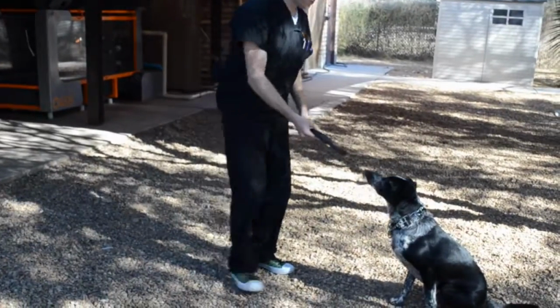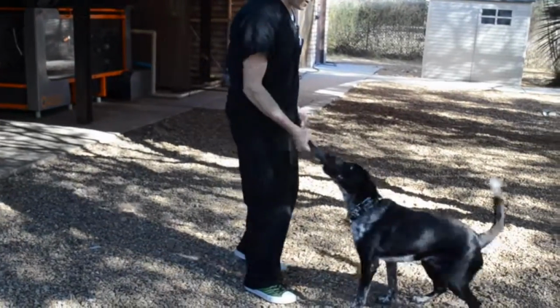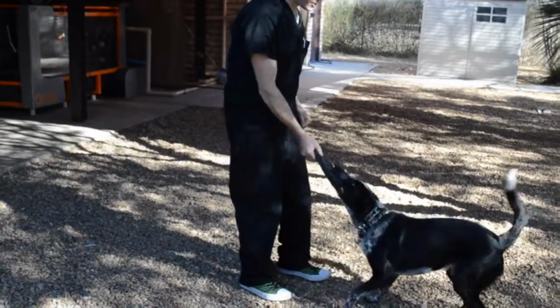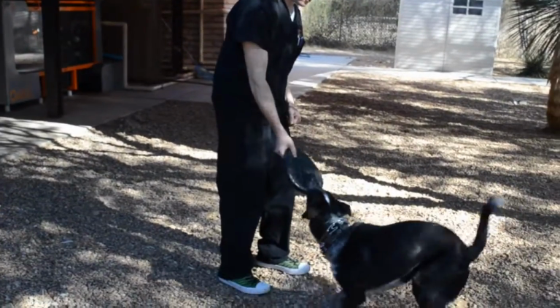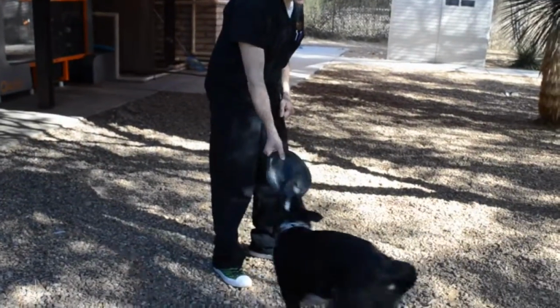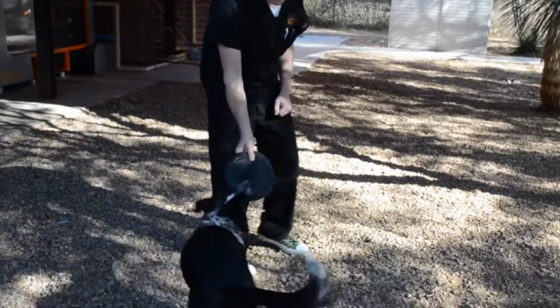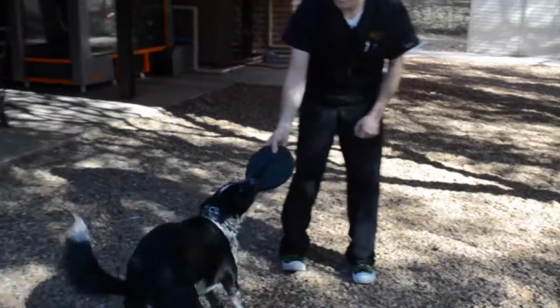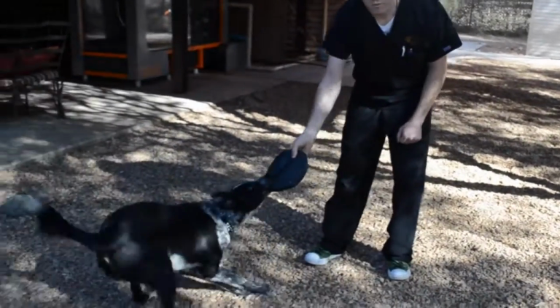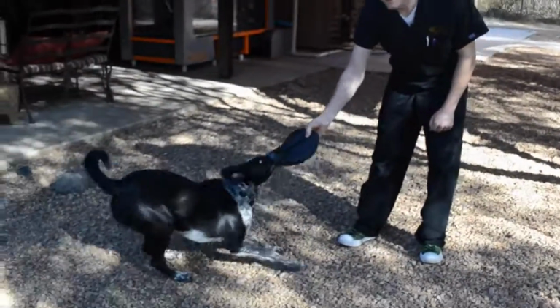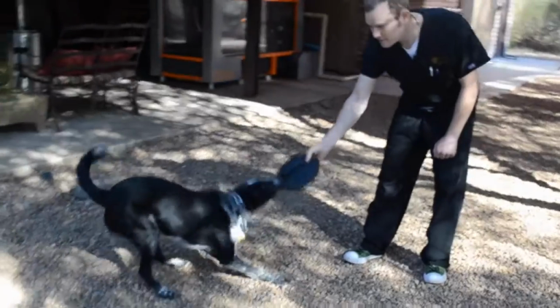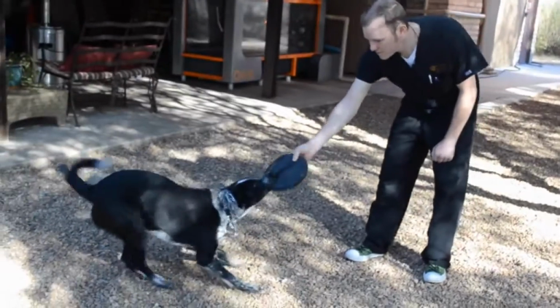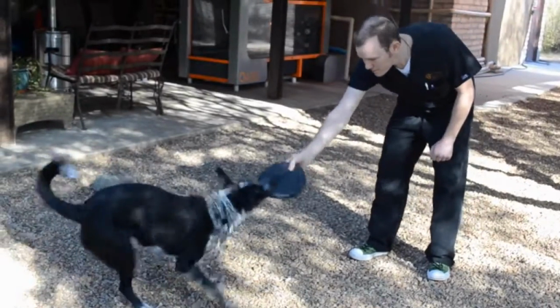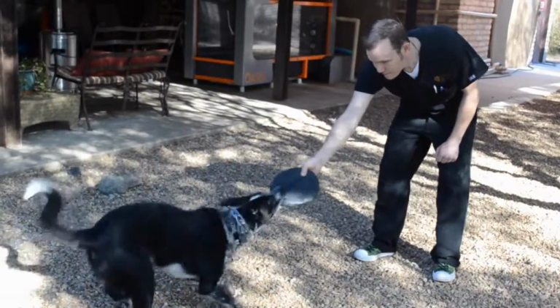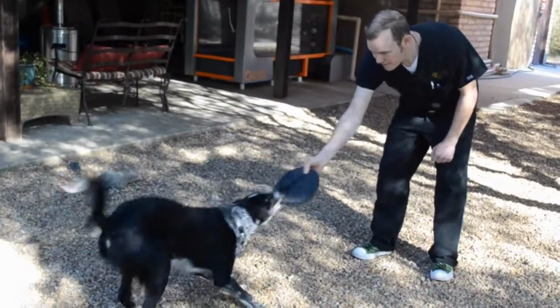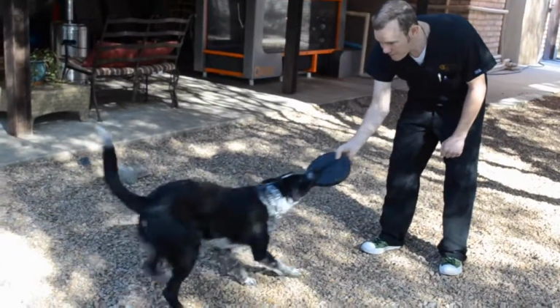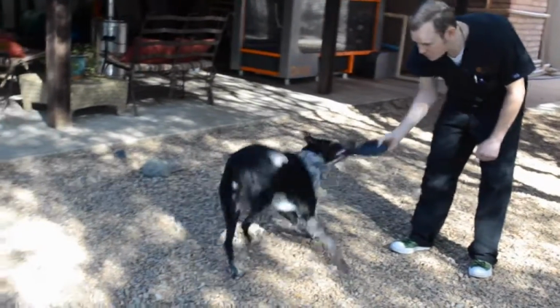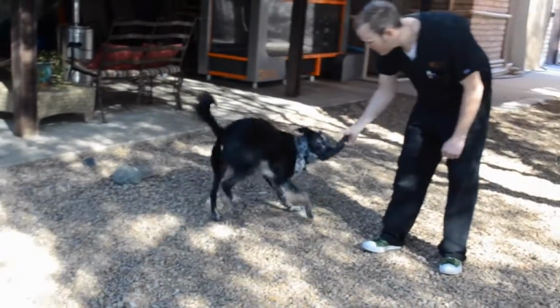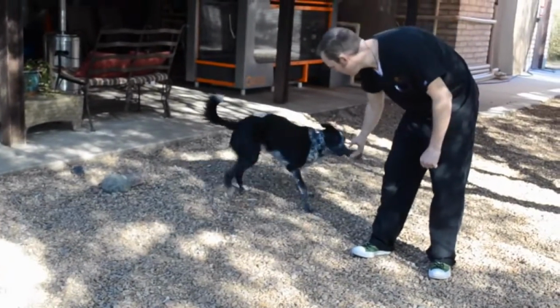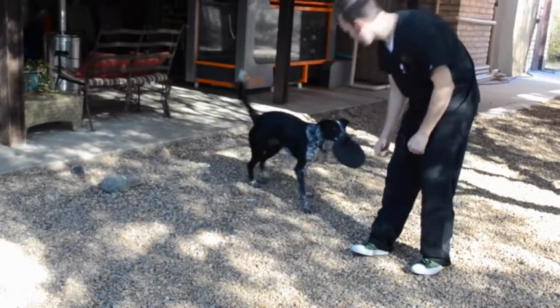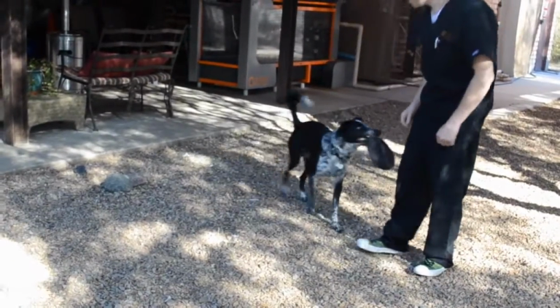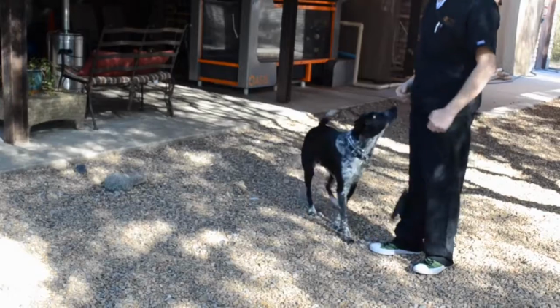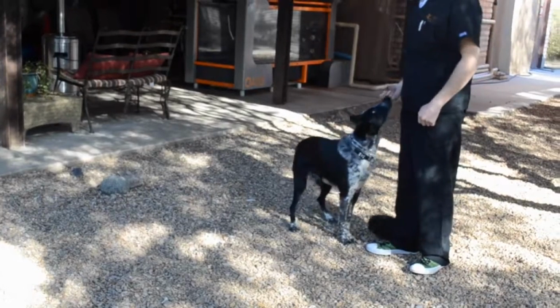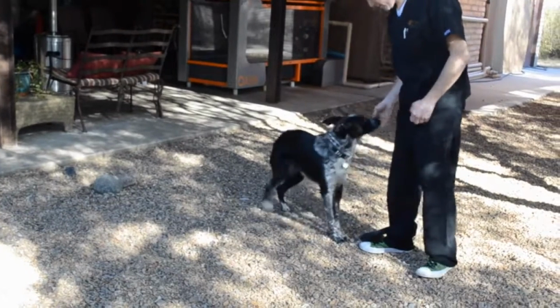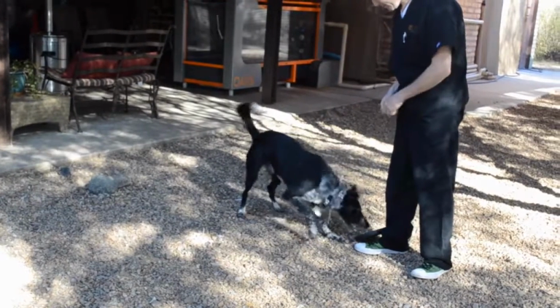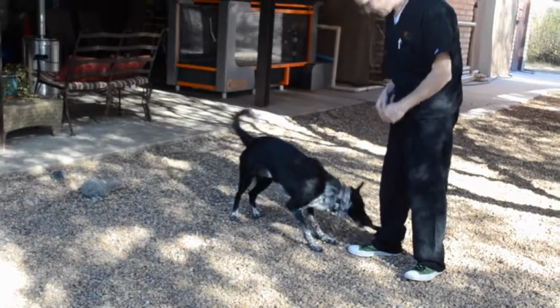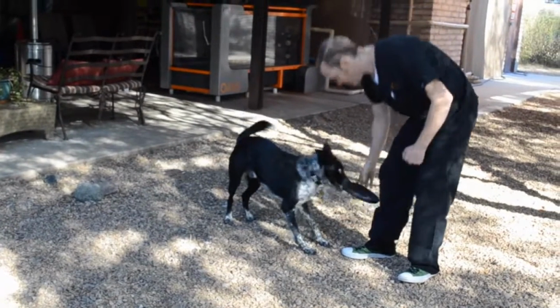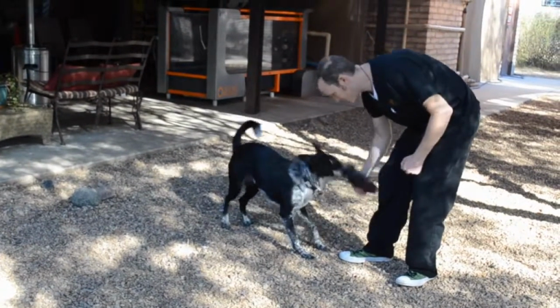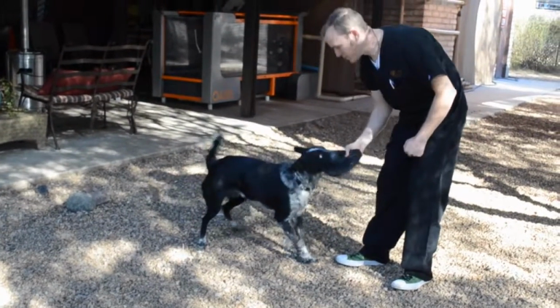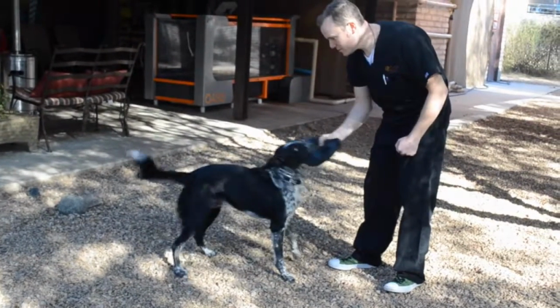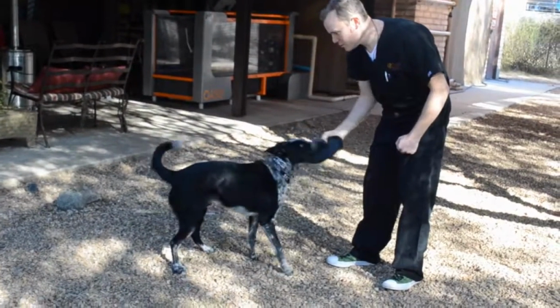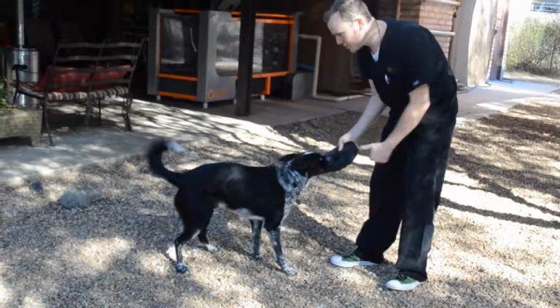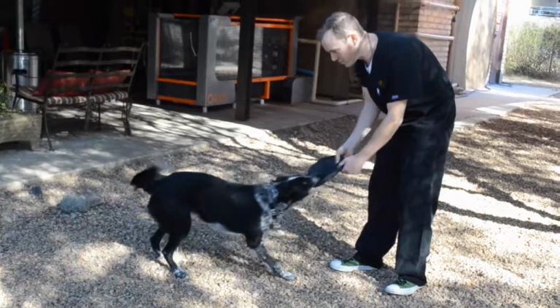When the dog grabs and pulls to the end, you want them to go for about 5 to 10 seconds, and then get them to relax. Then you can go again and do a few sets in a row.